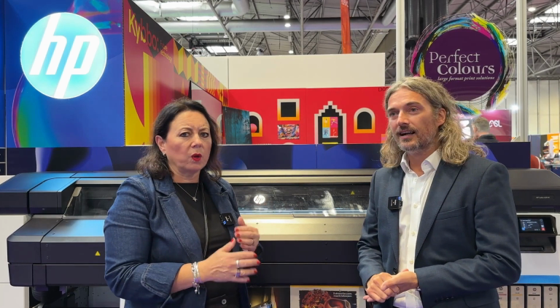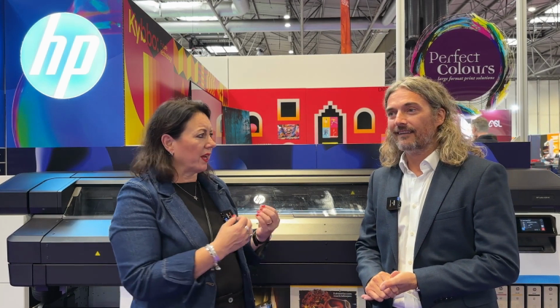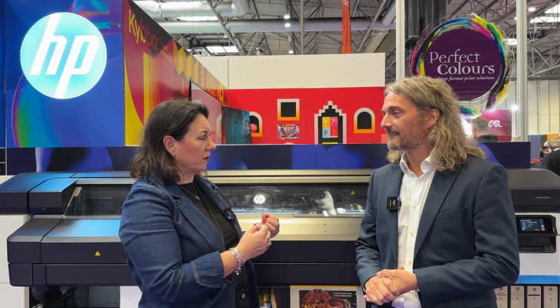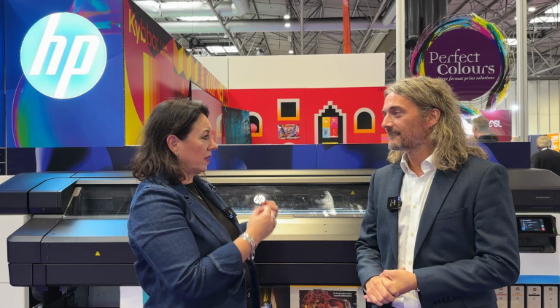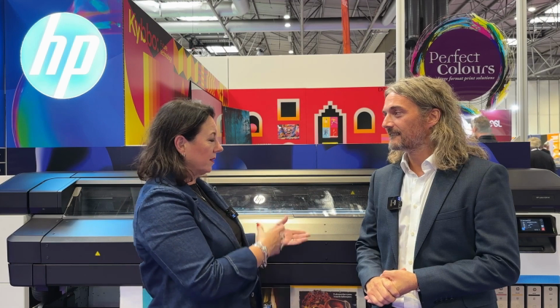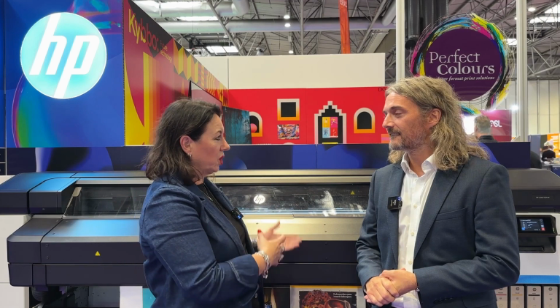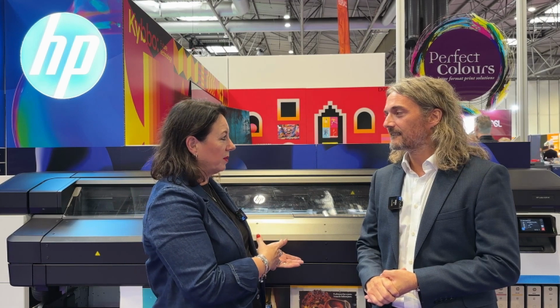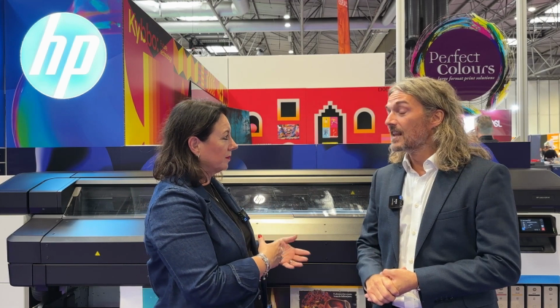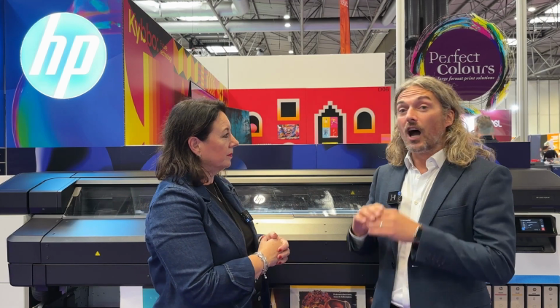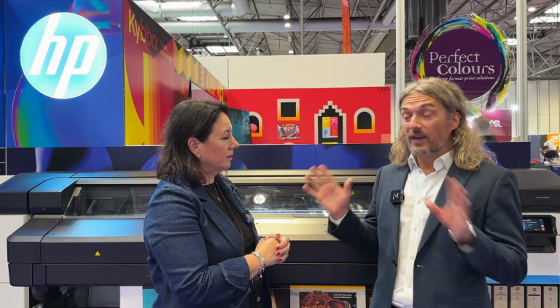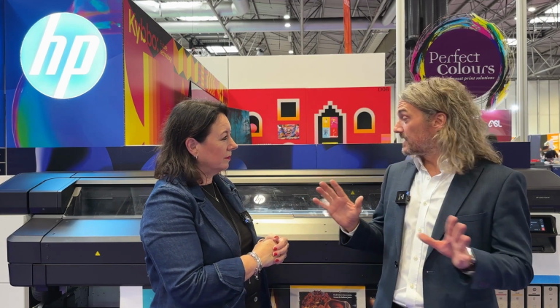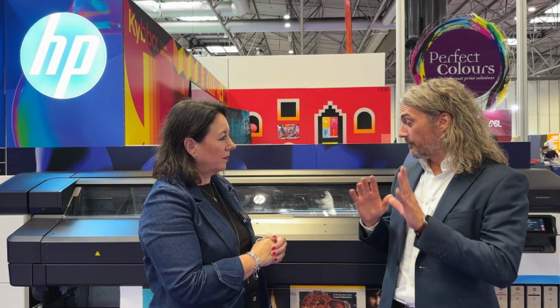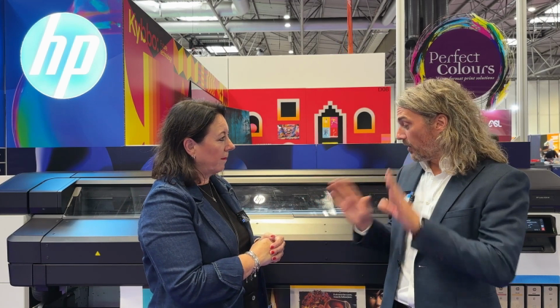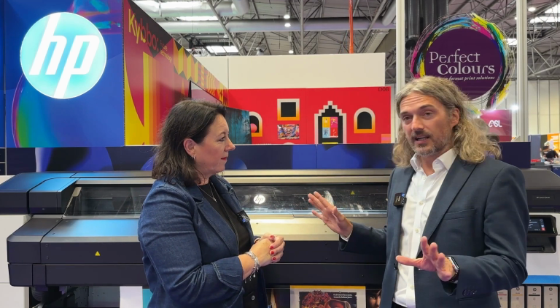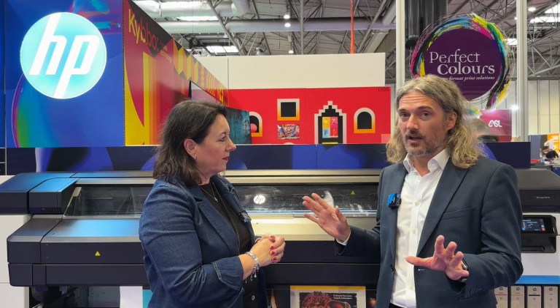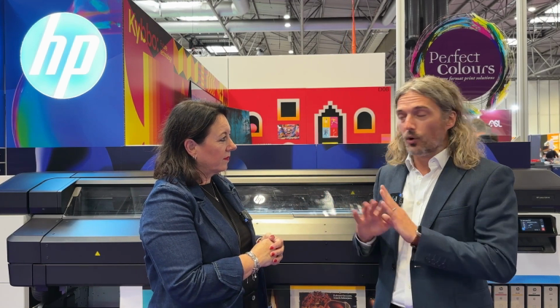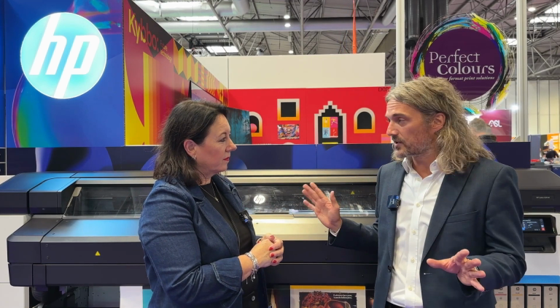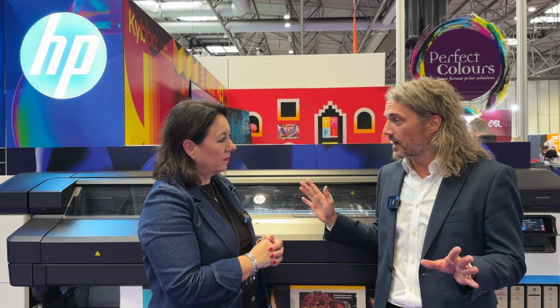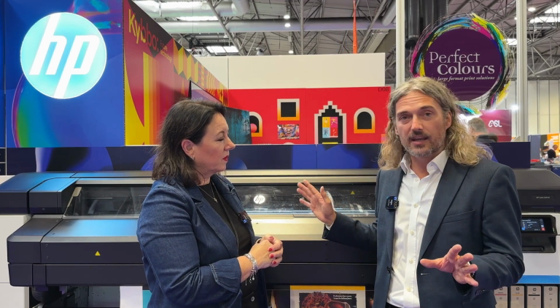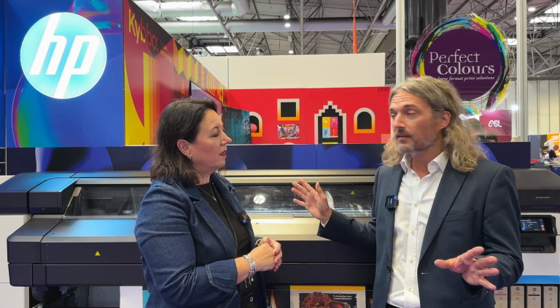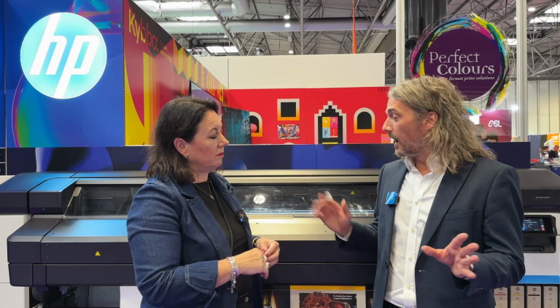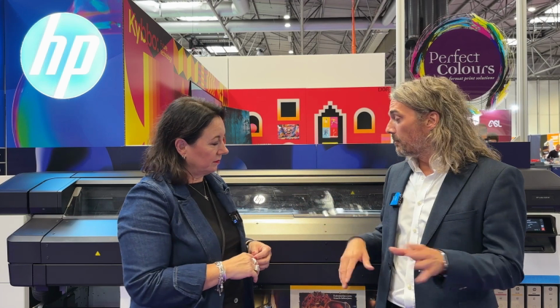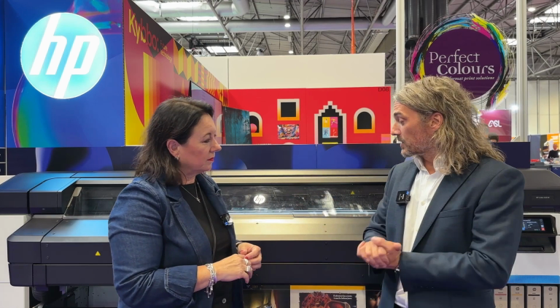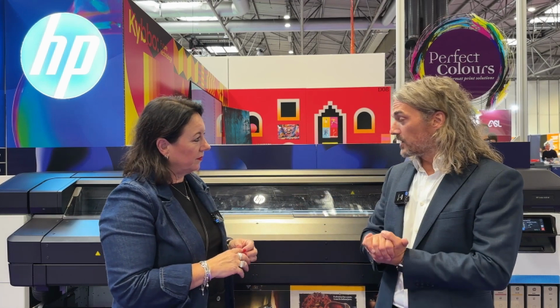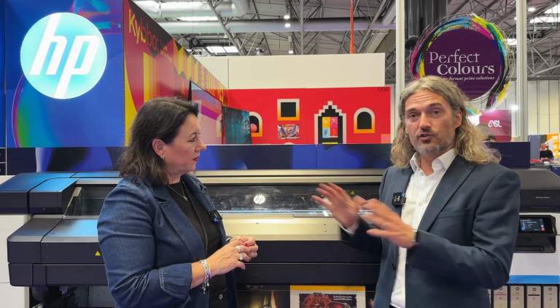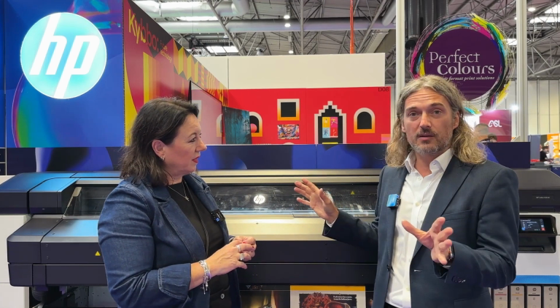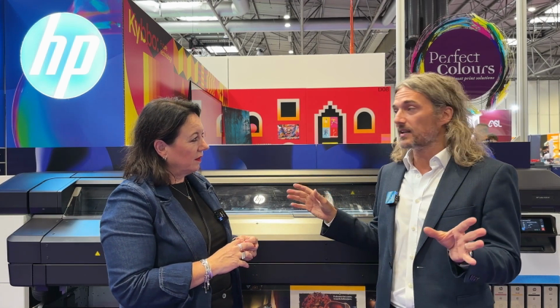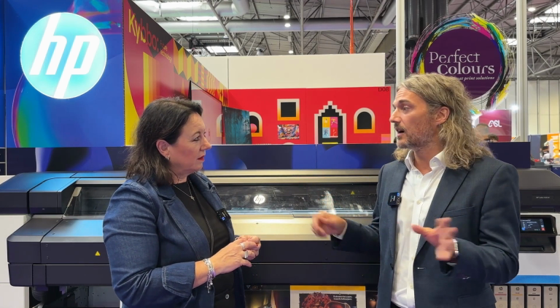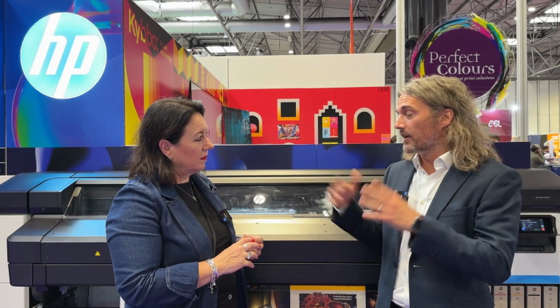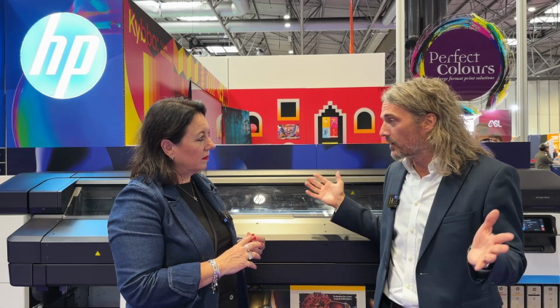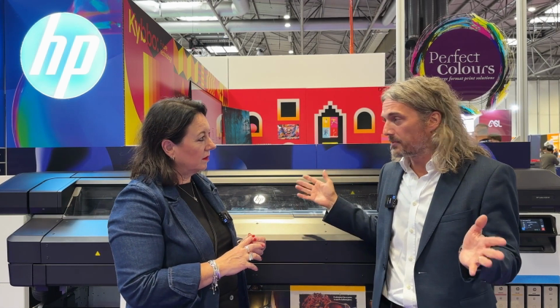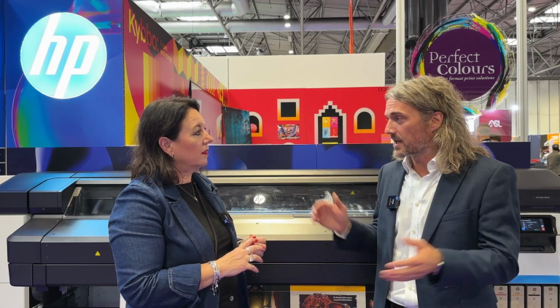Which sector is this machine aimed at? I think this is going to fit perfectly in the small to mid-sized sign maker space, as well as re-addressing markets like banners and vehicle wrapping, for example.